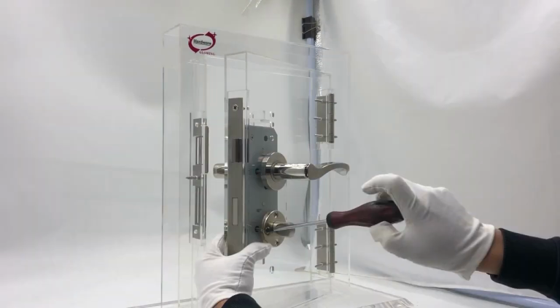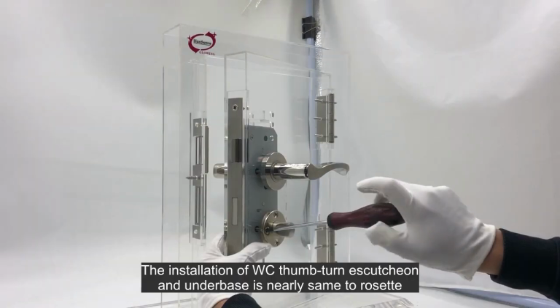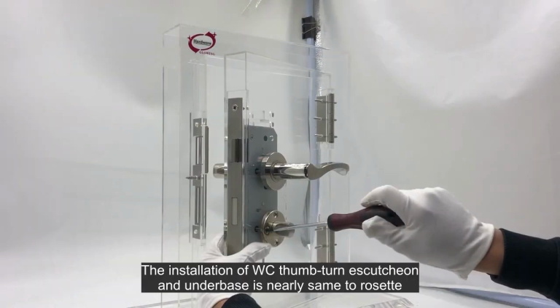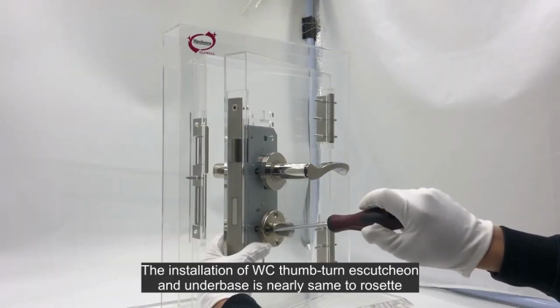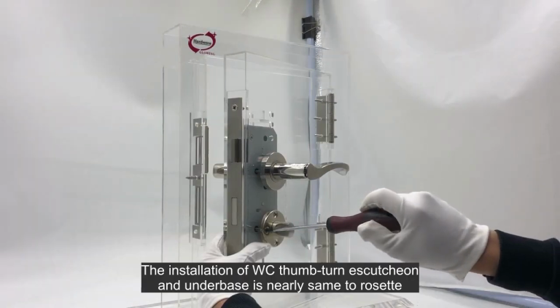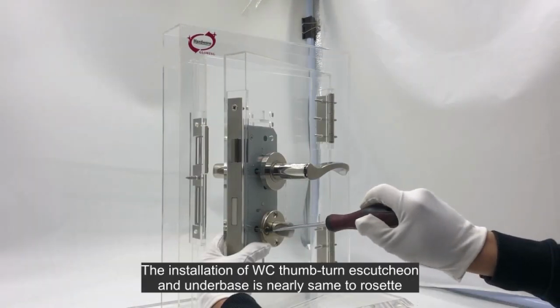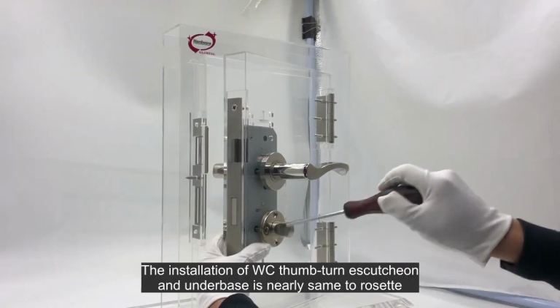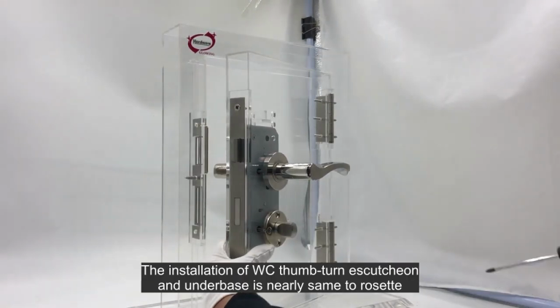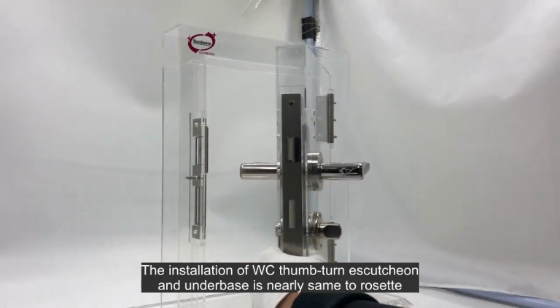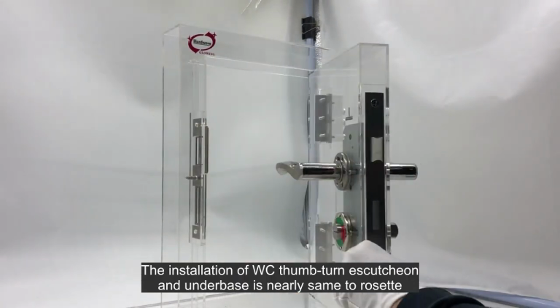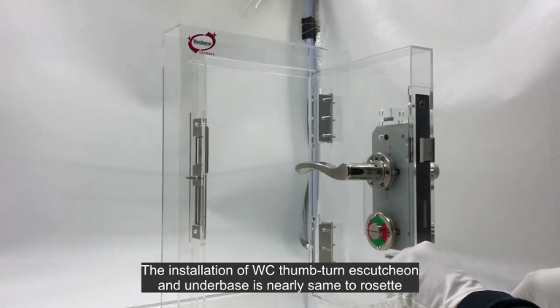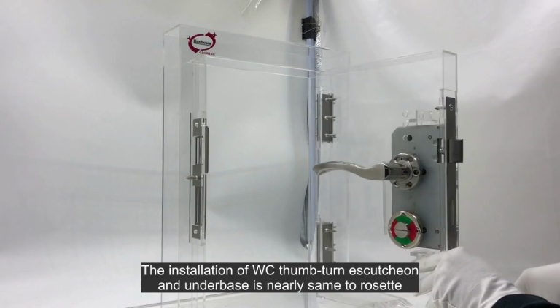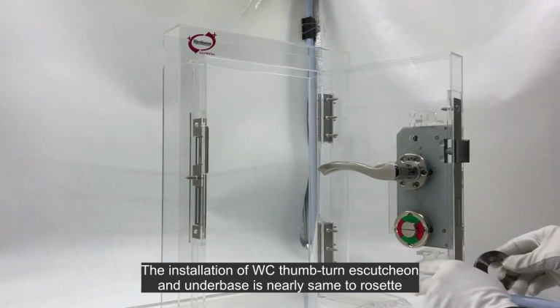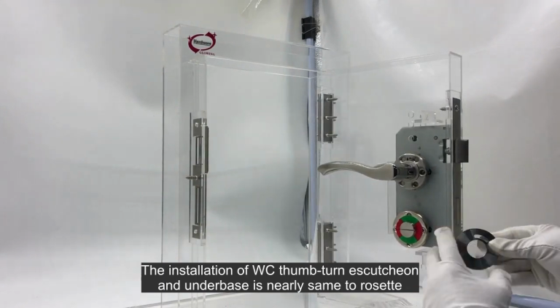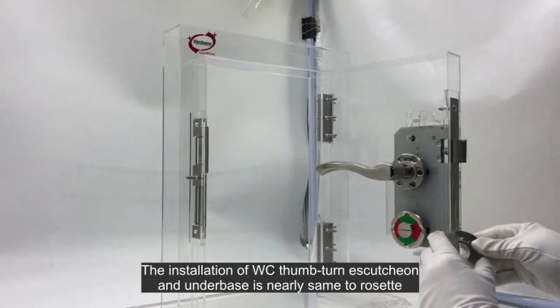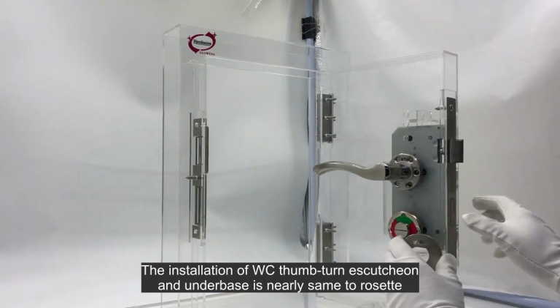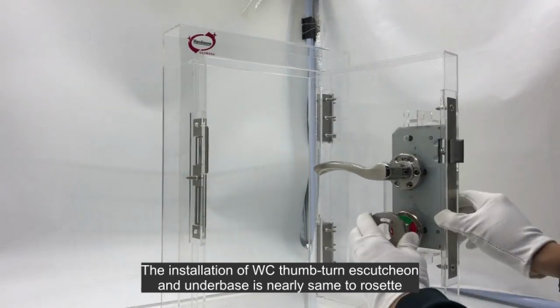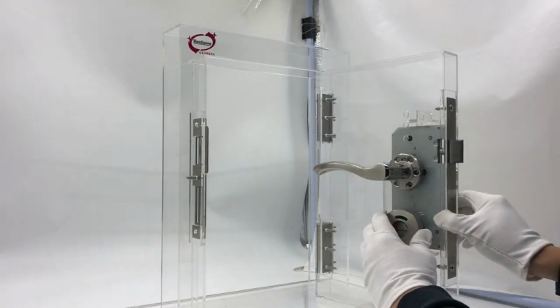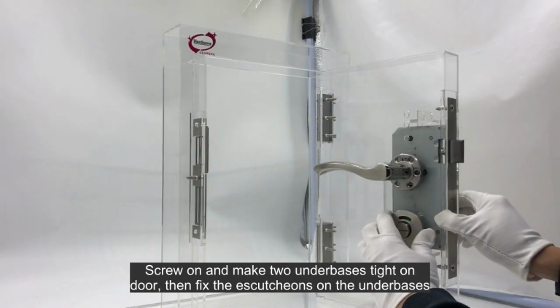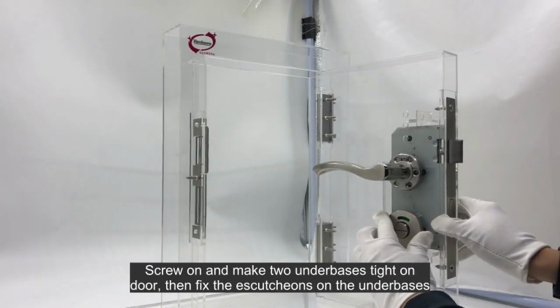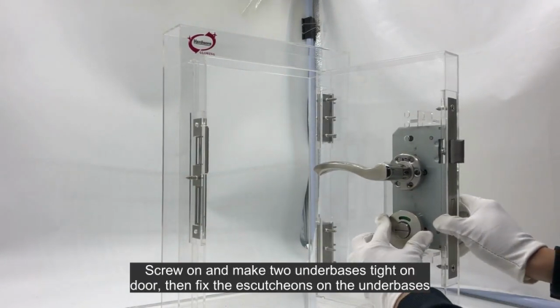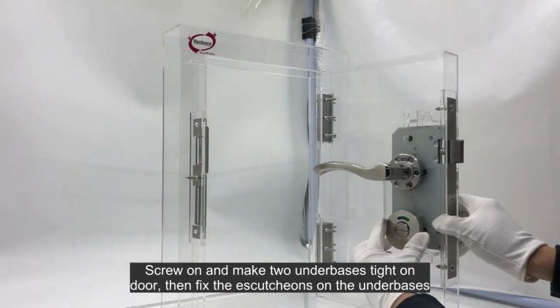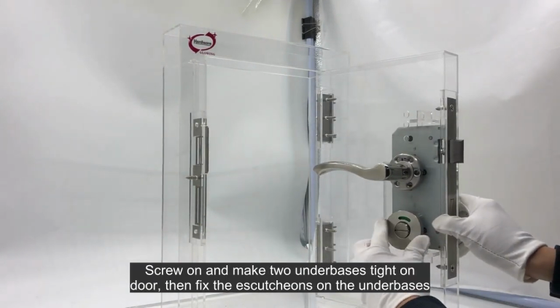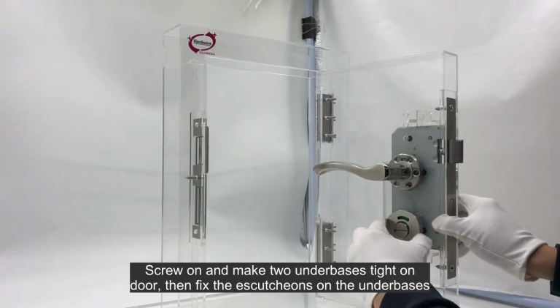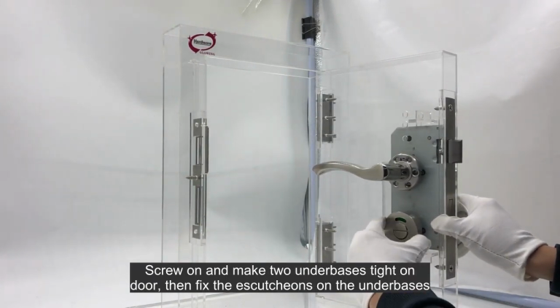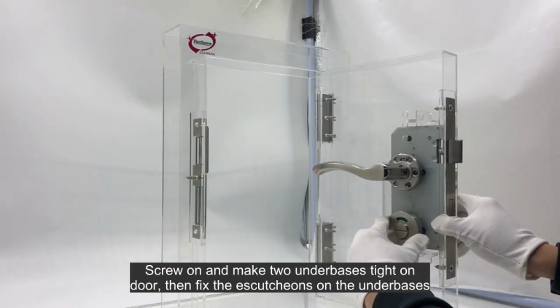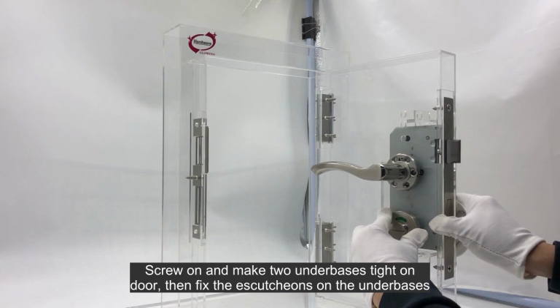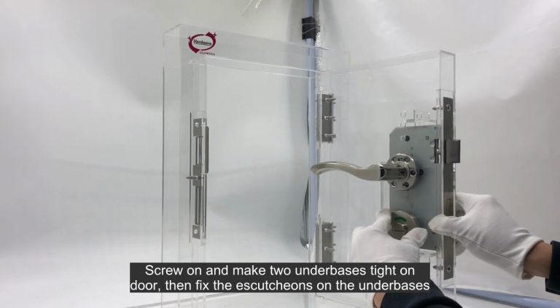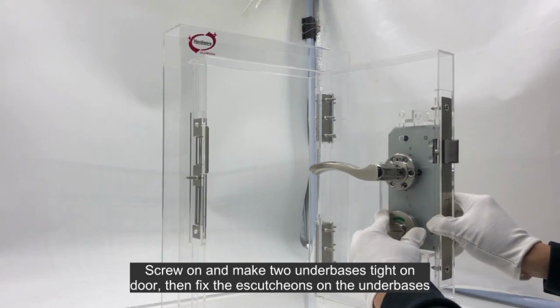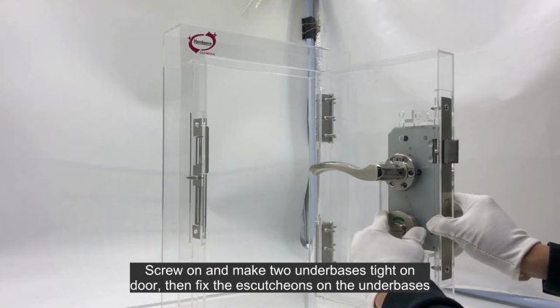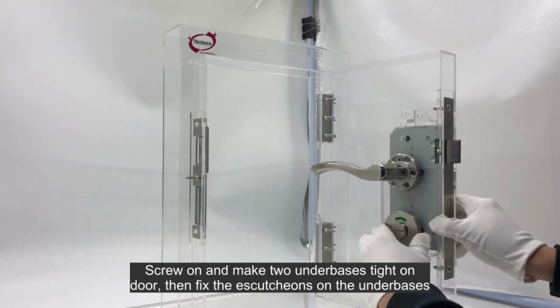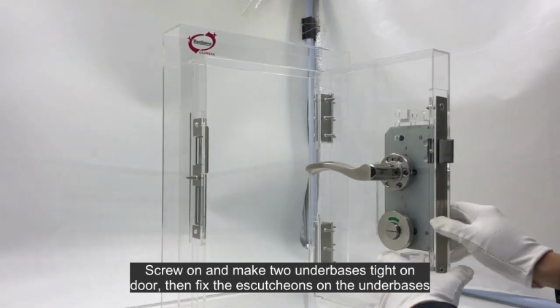The installation of the WC thumb-turn escutcheon and underbase is nearly the same as the rosette. Screw on and make two underbases tight on the door, then fix the escutcheons on the underbases.